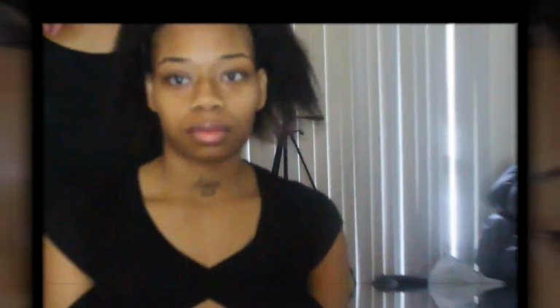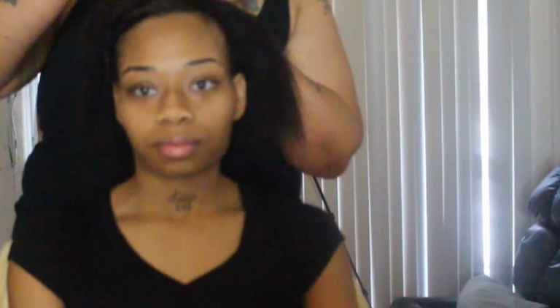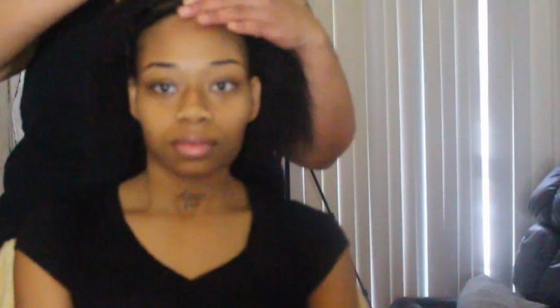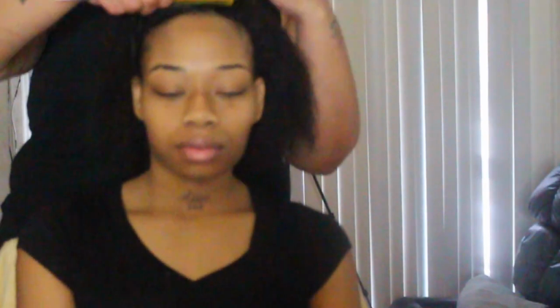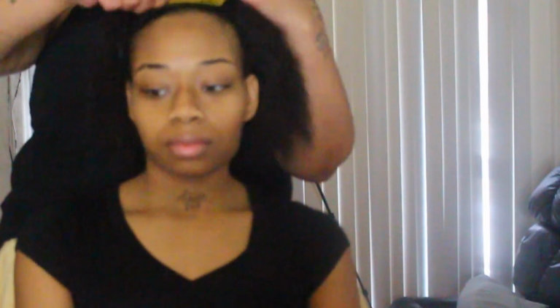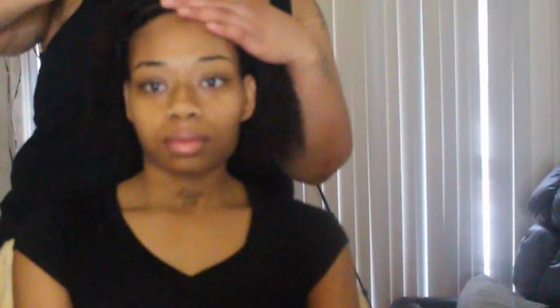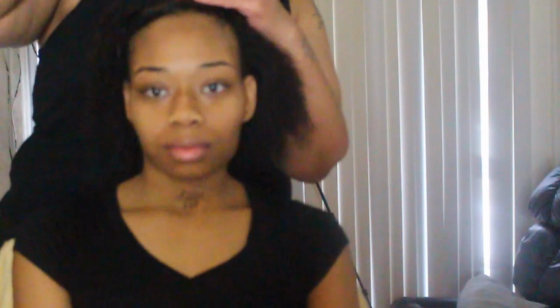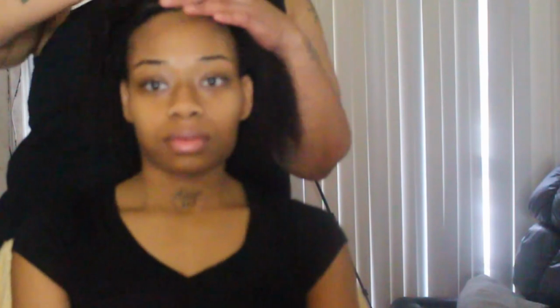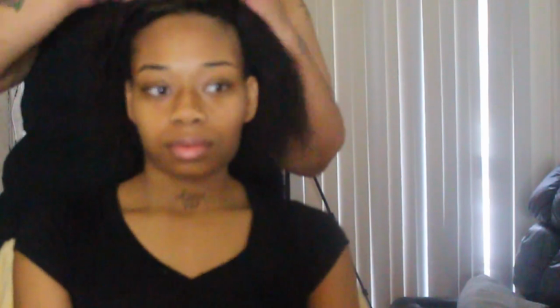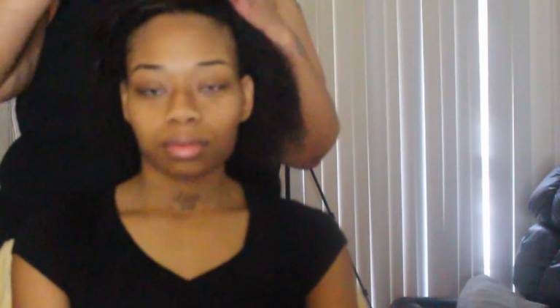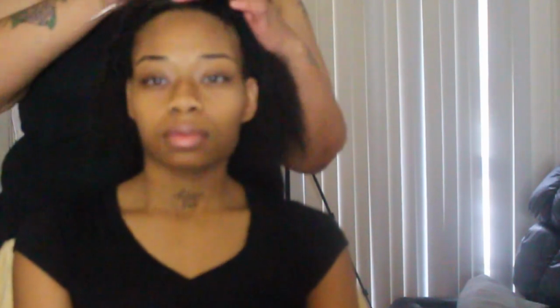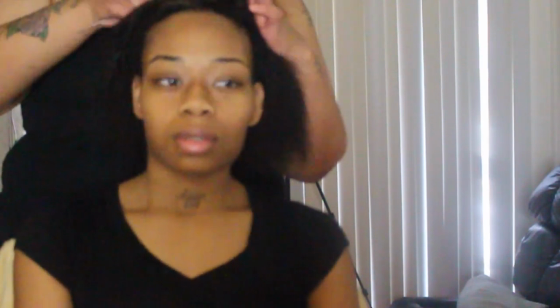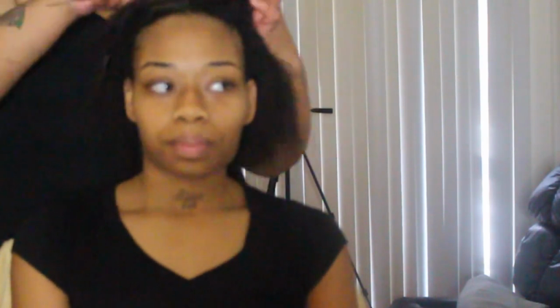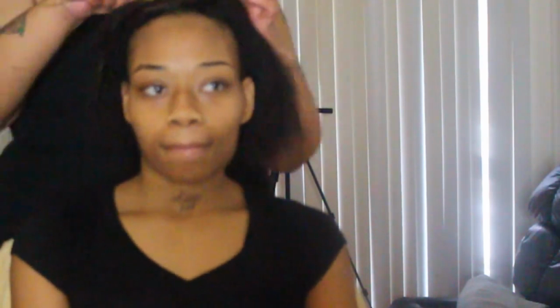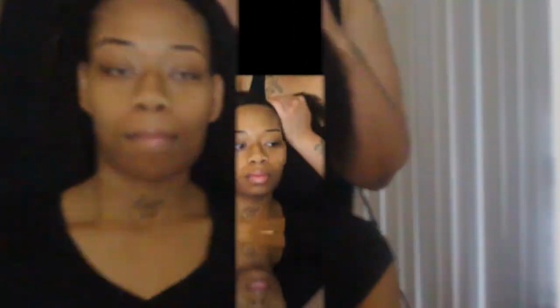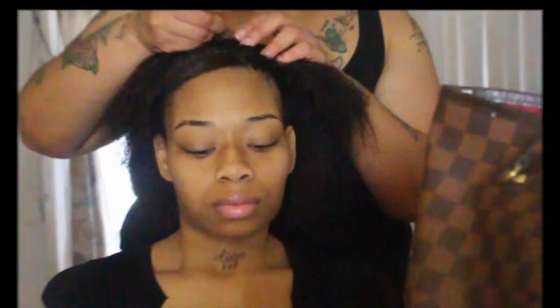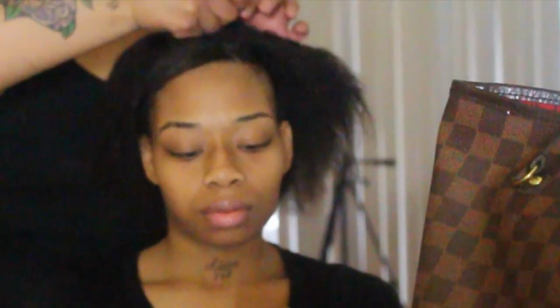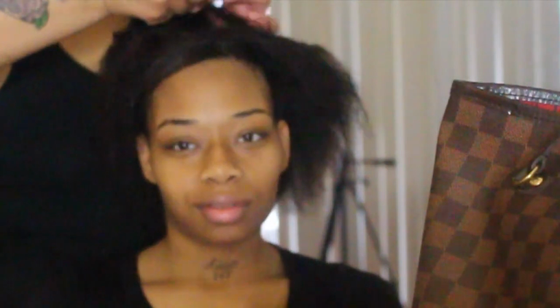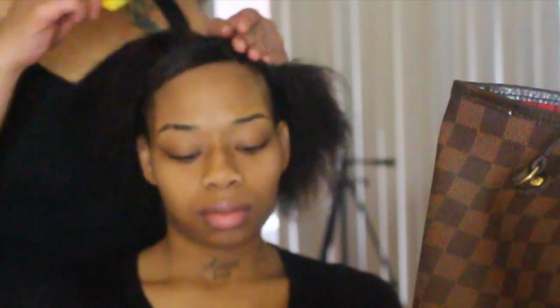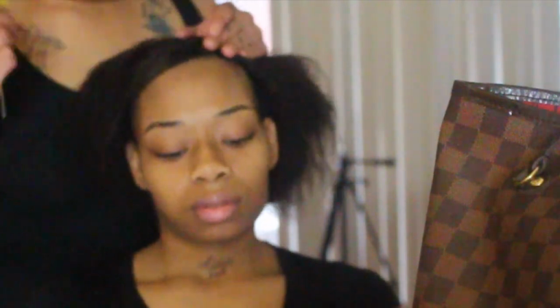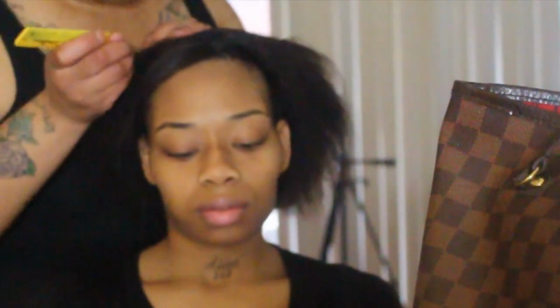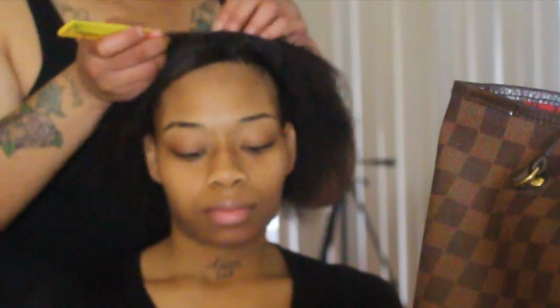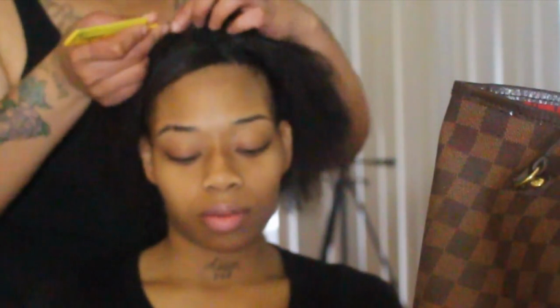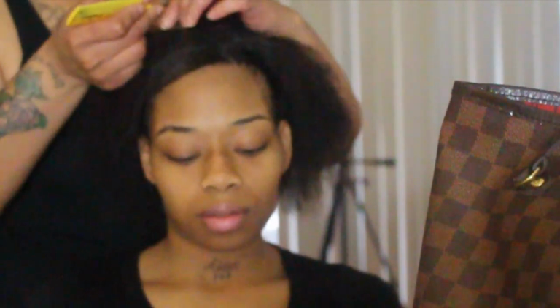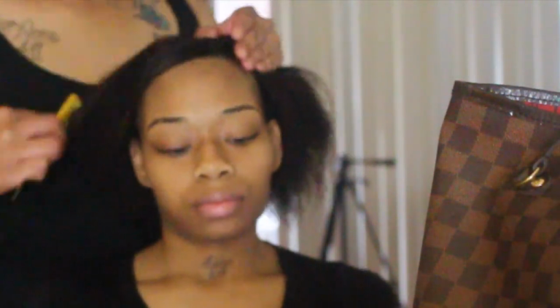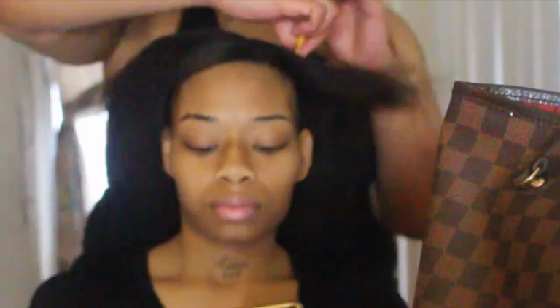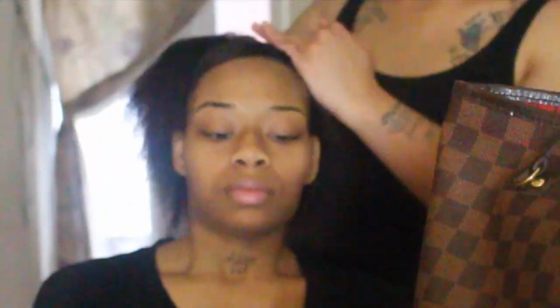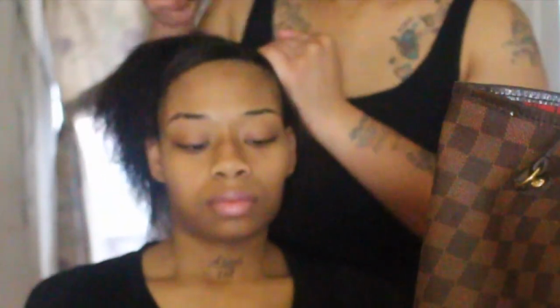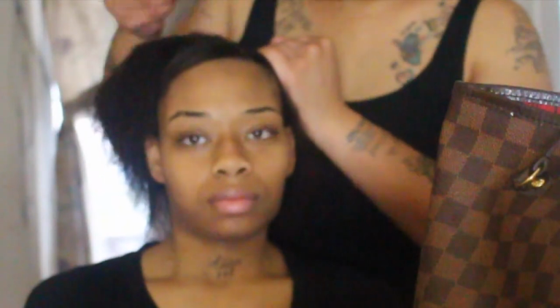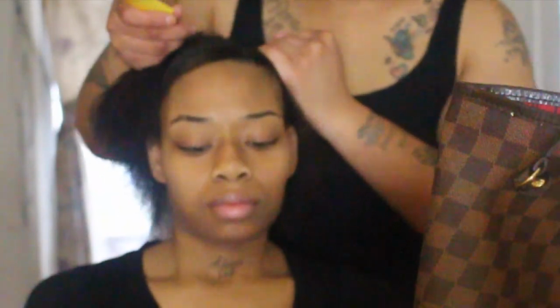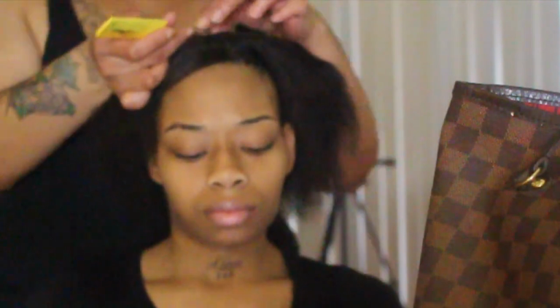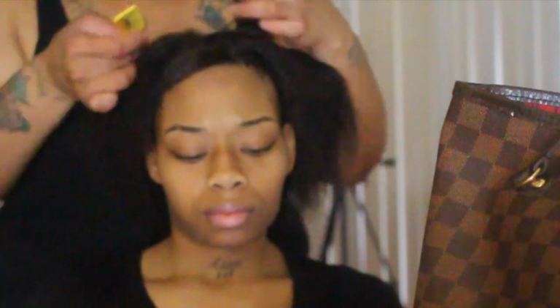First you're gonna start out with your hair all clean, all products washed out of it, because you don't want the products flaking up and making your ponytail not look as good as possible. My hair is blow dried right here.